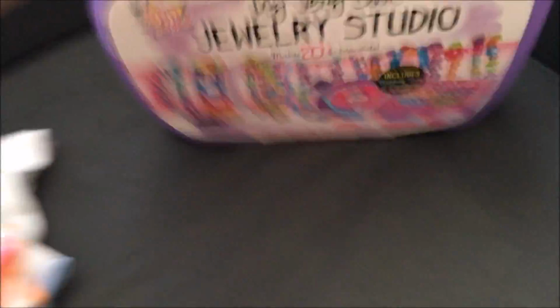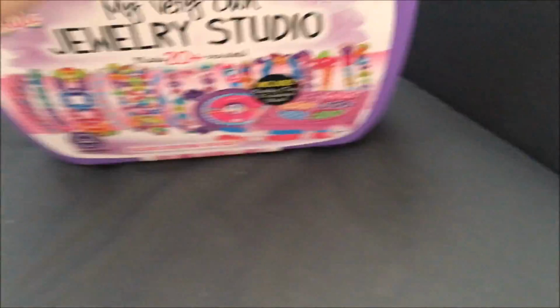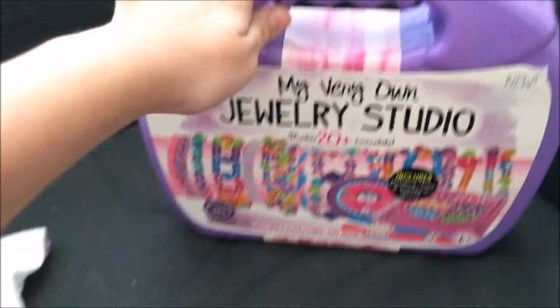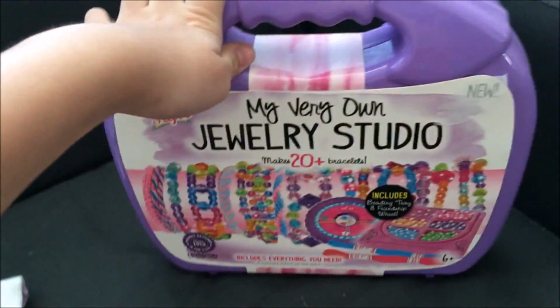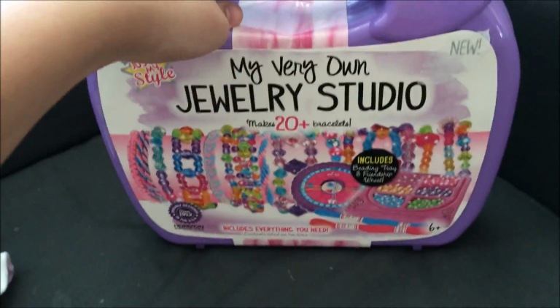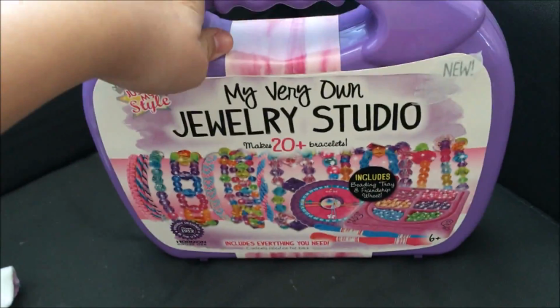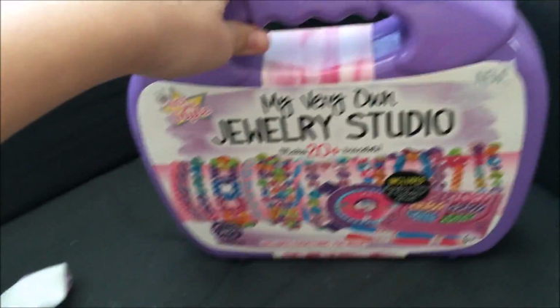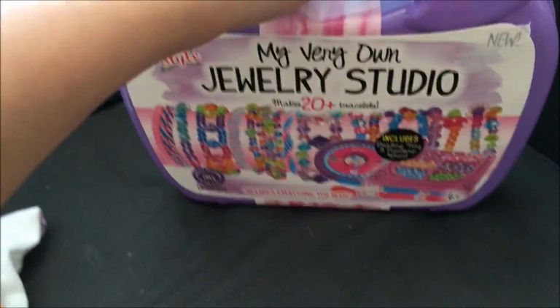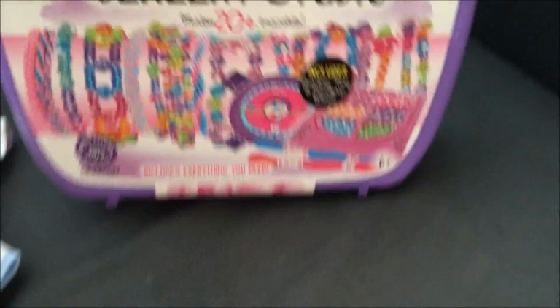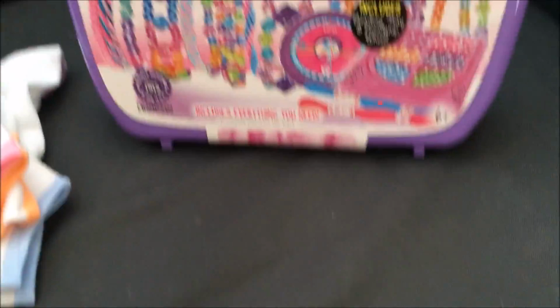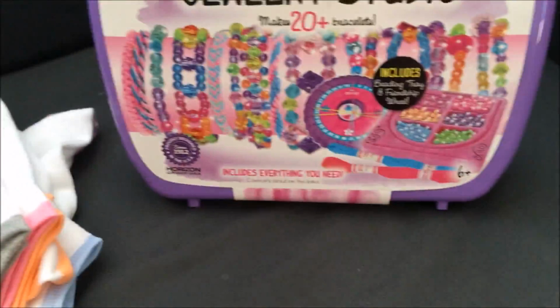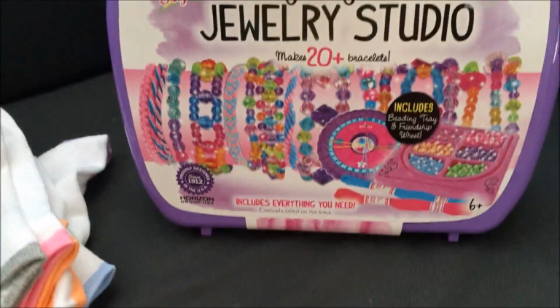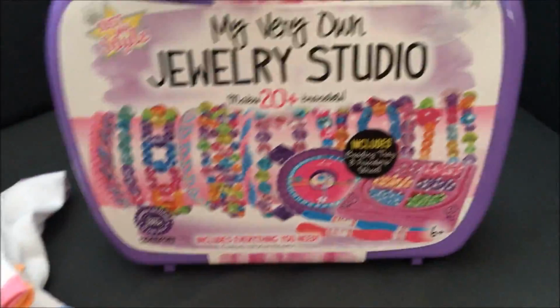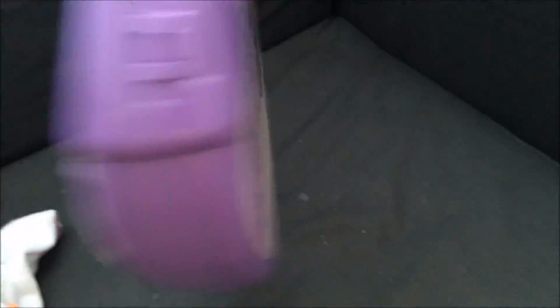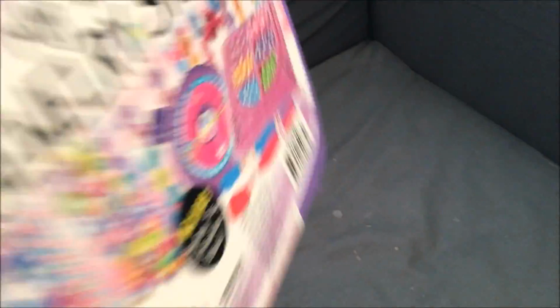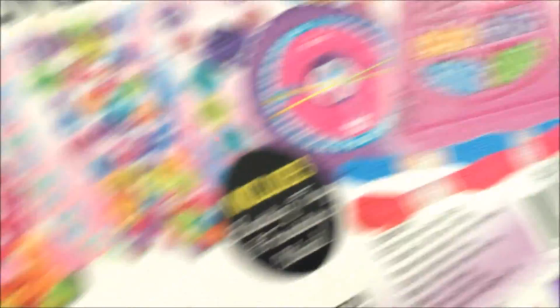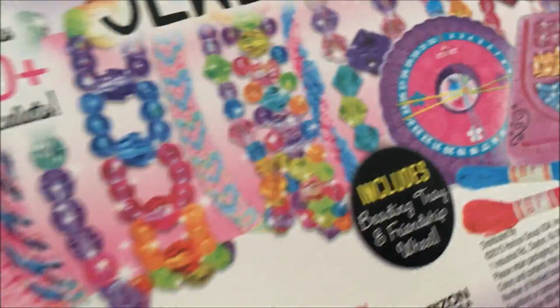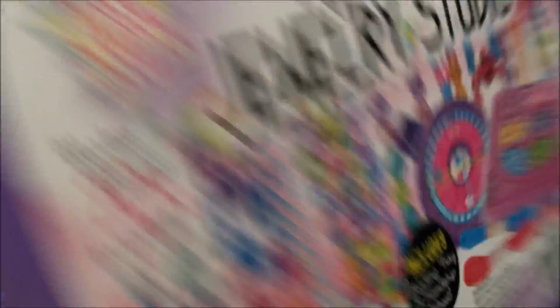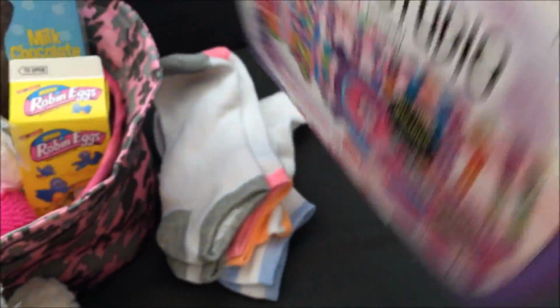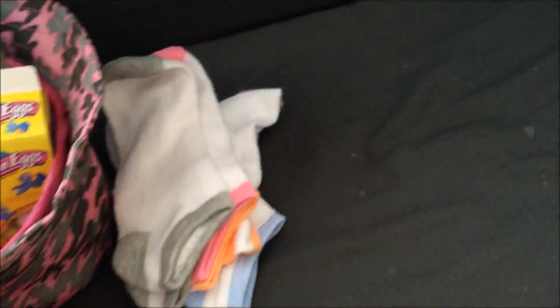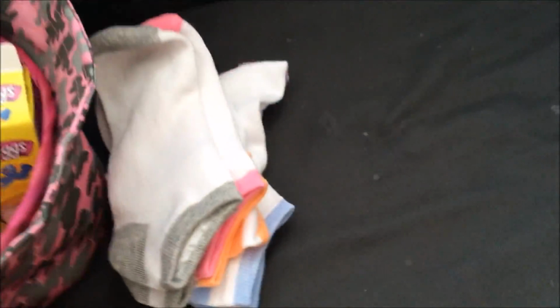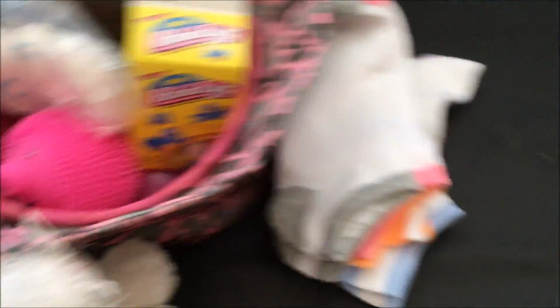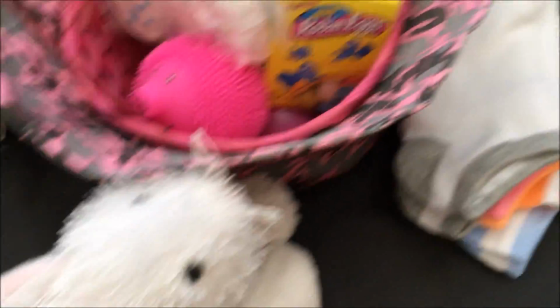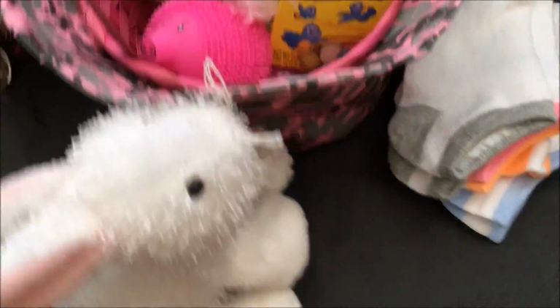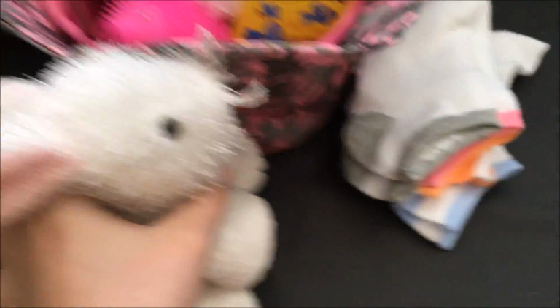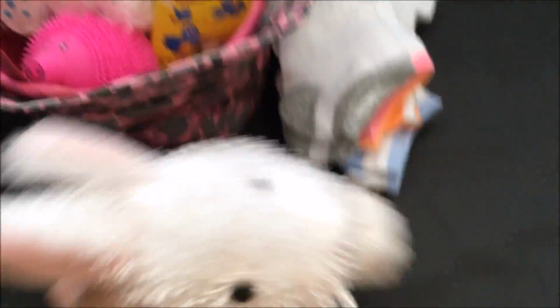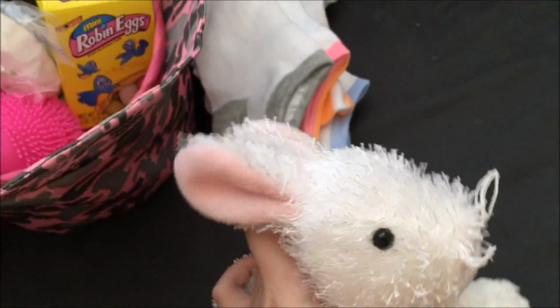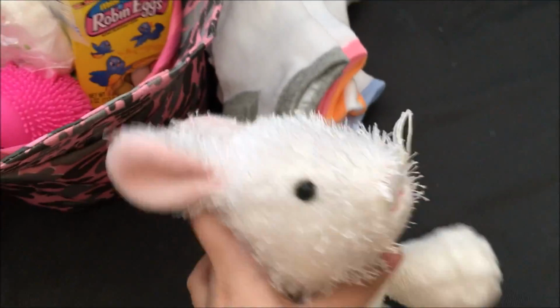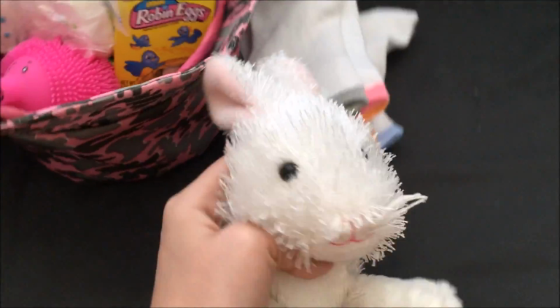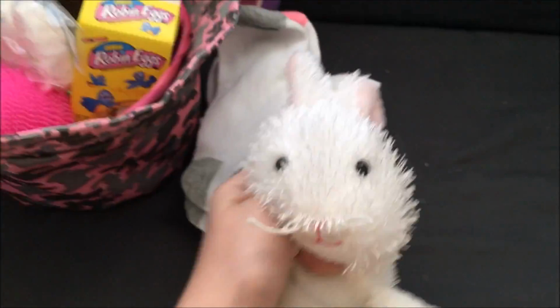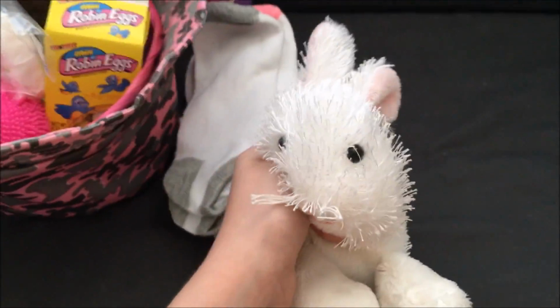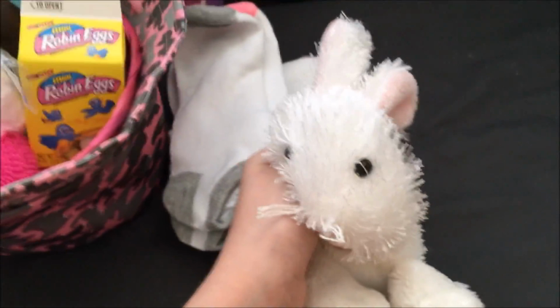First, we have a jewelry studio with beads and weaving stuff. I haven't done that before, so I'm trying to learn something new.